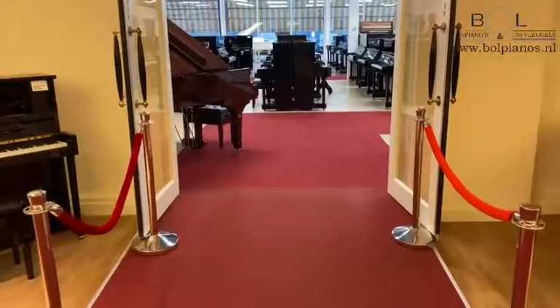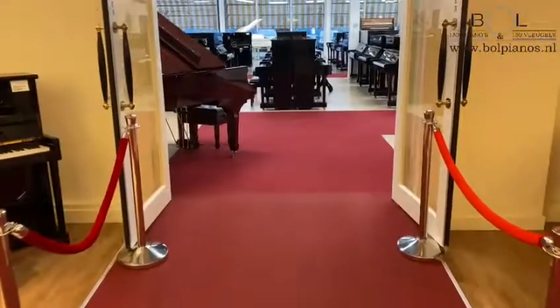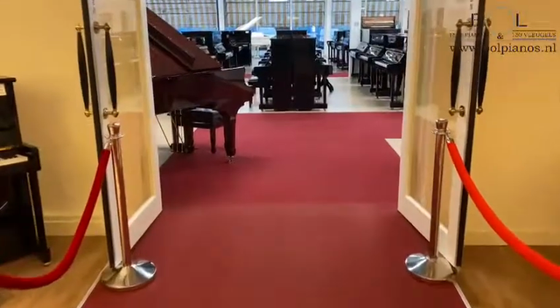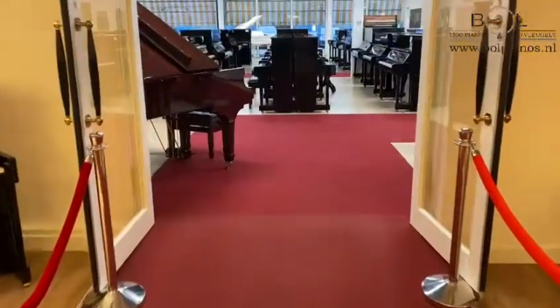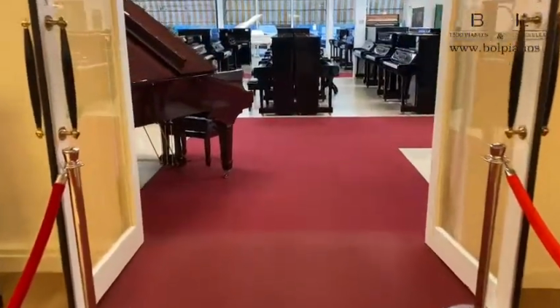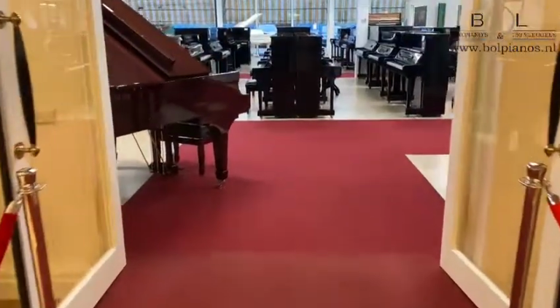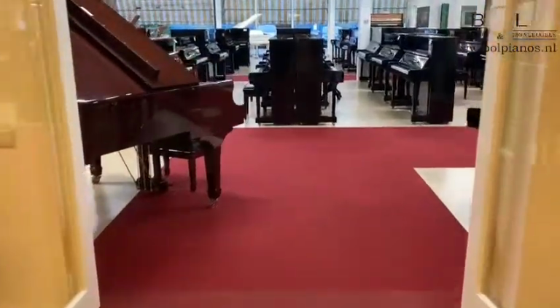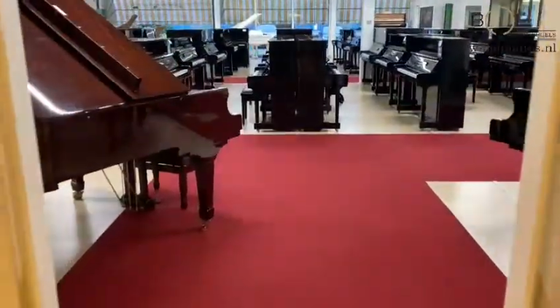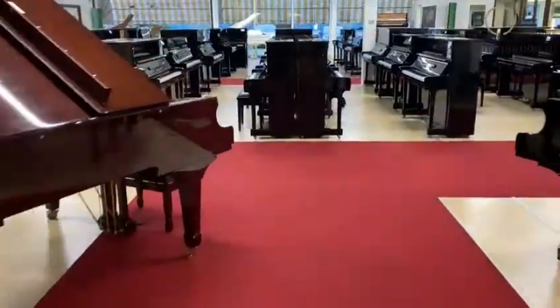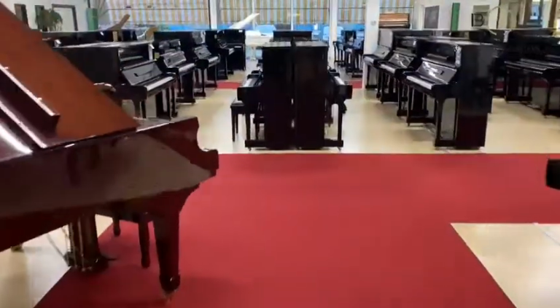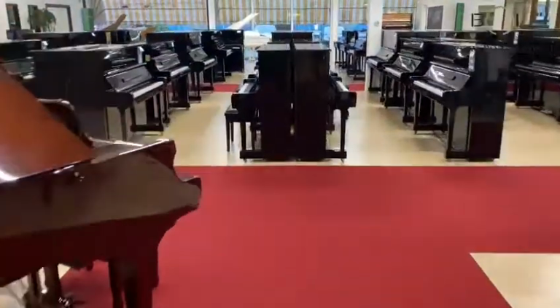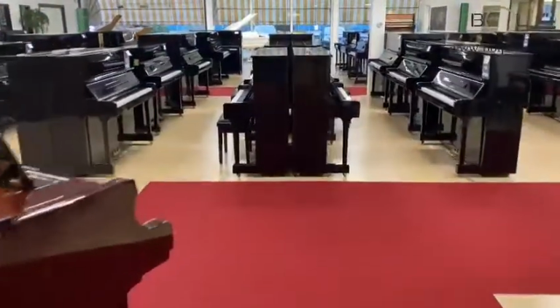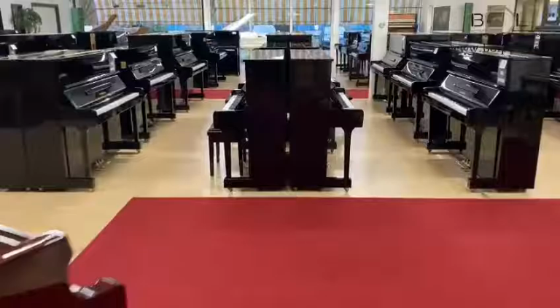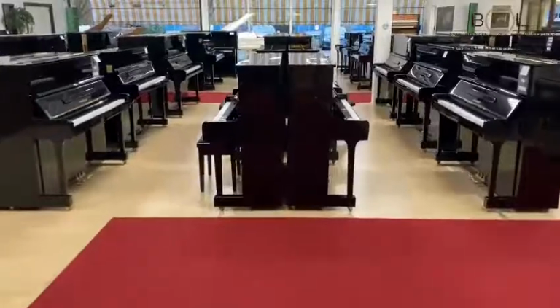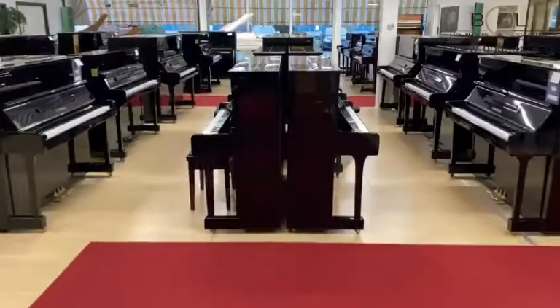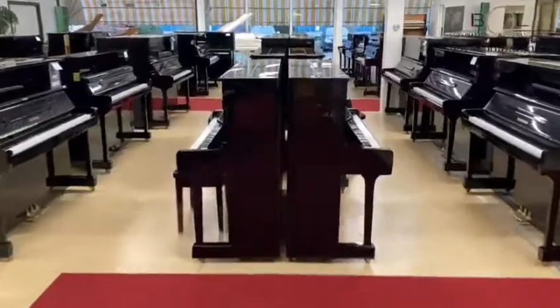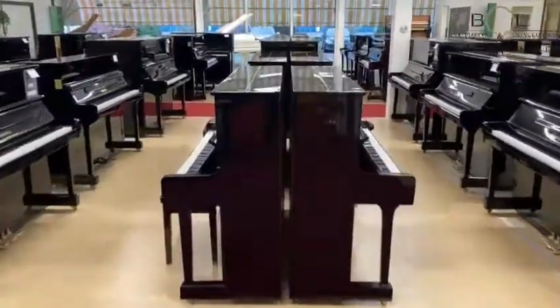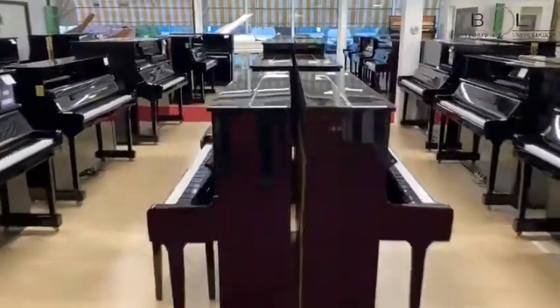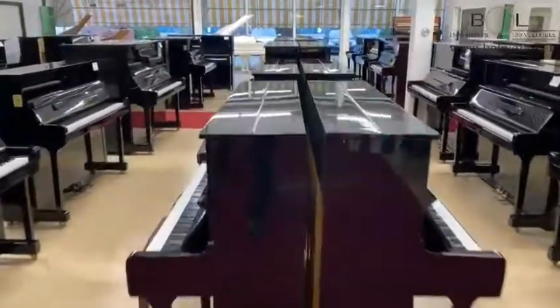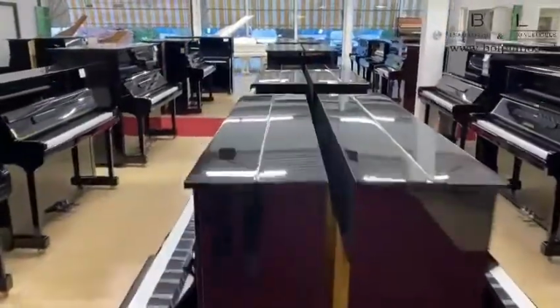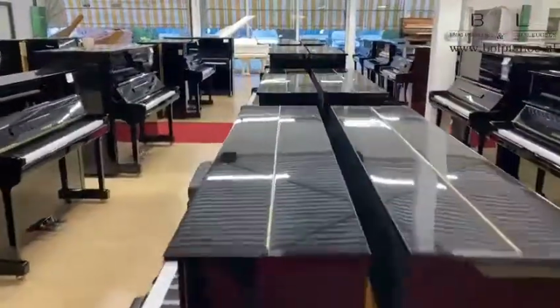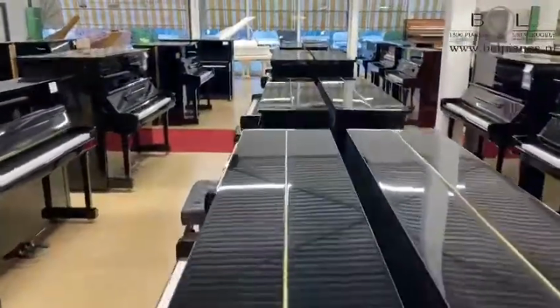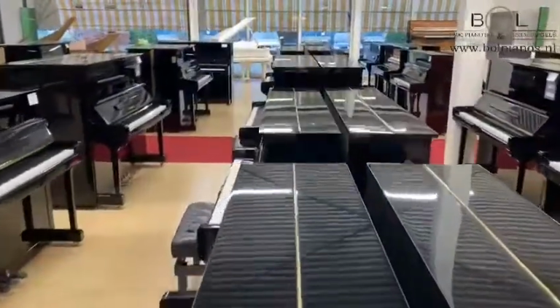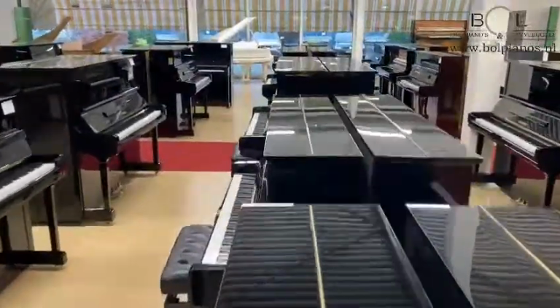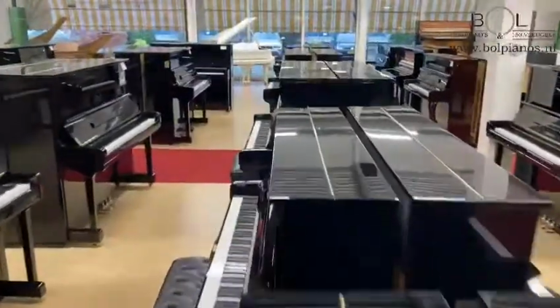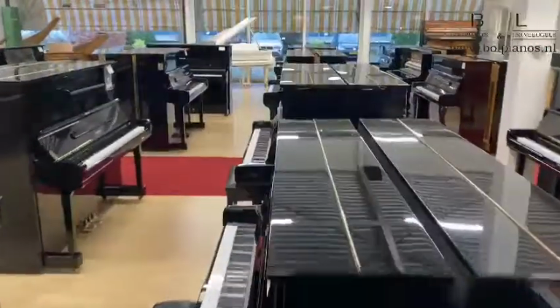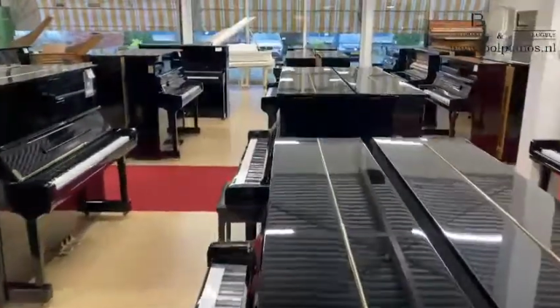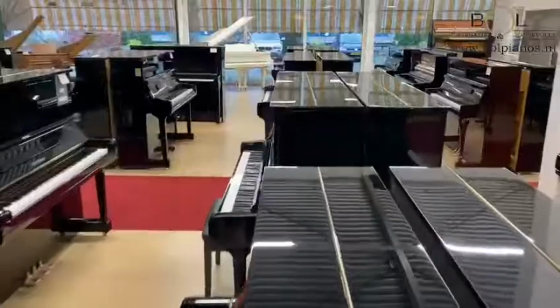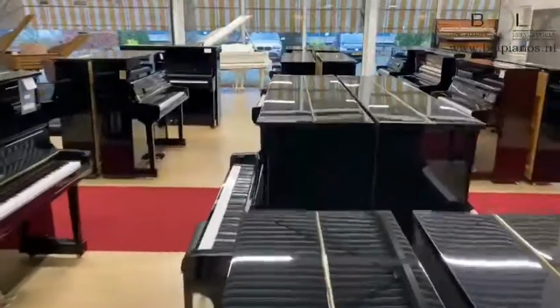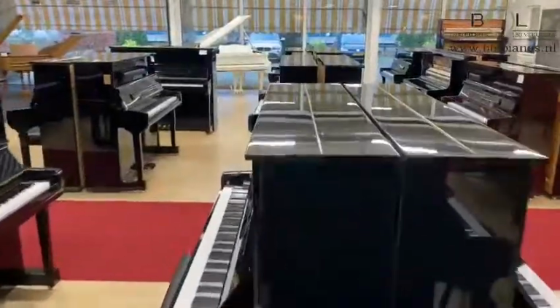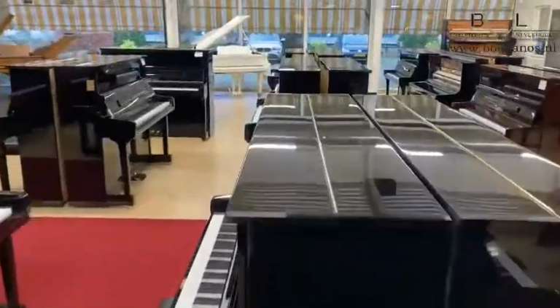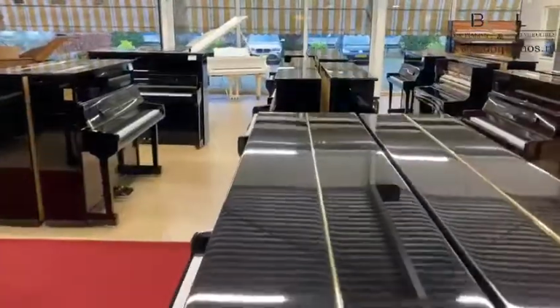Now we would like to take you to our next showroom where we have all our Yamaha upright and grand pianos. In general we have from about 100 to 150 totally refurbished Yamaha pianos on stock.